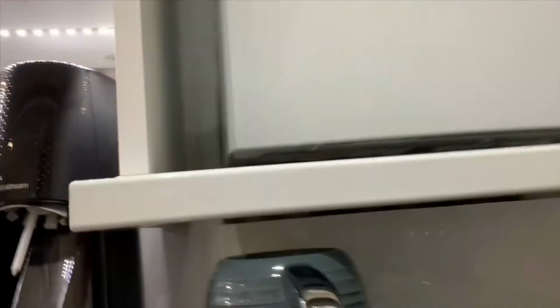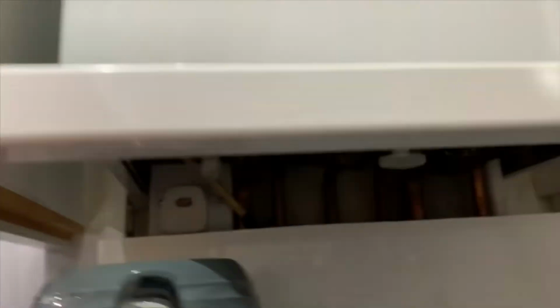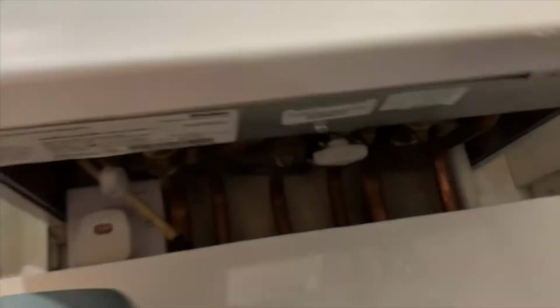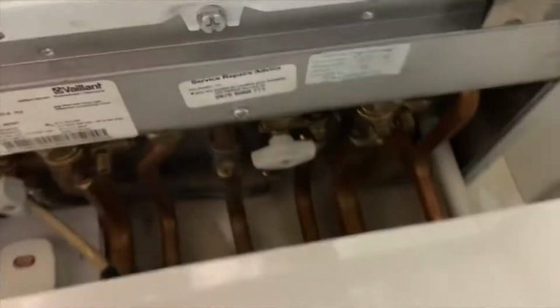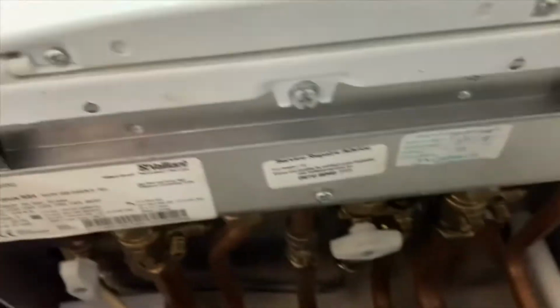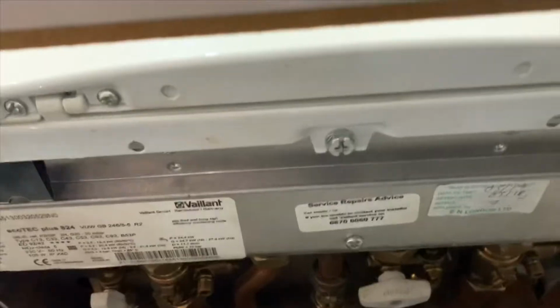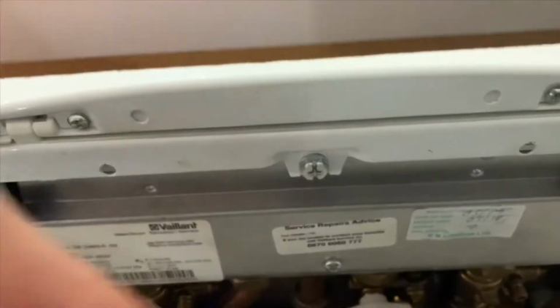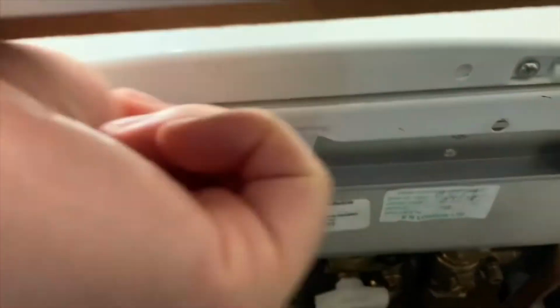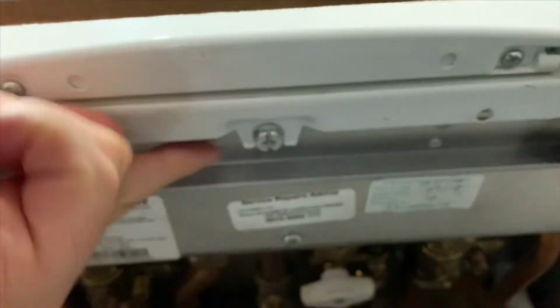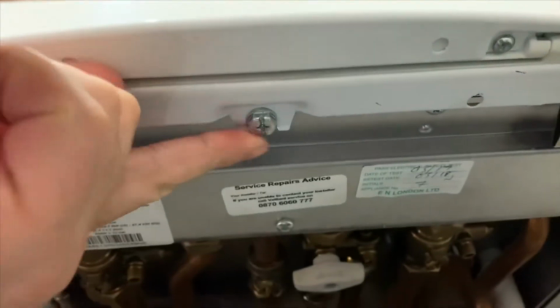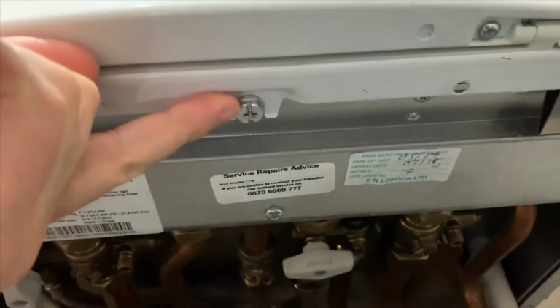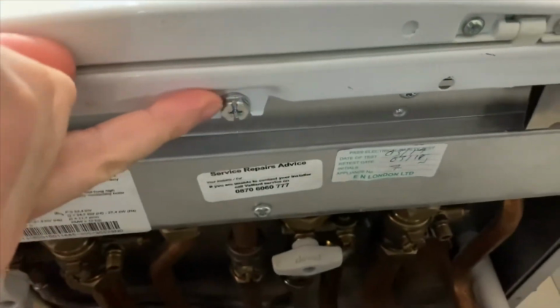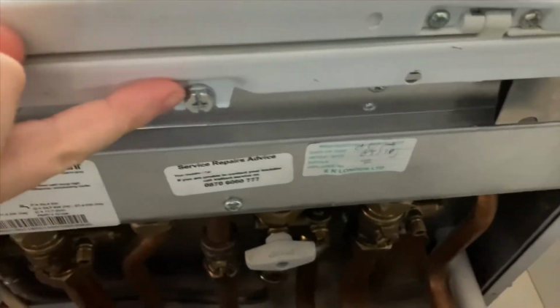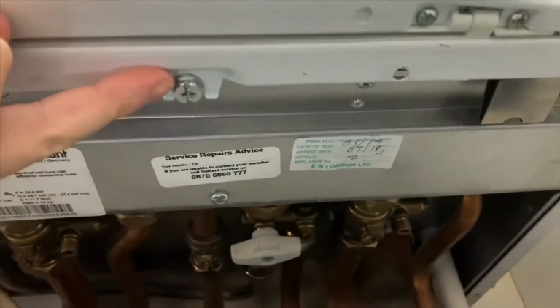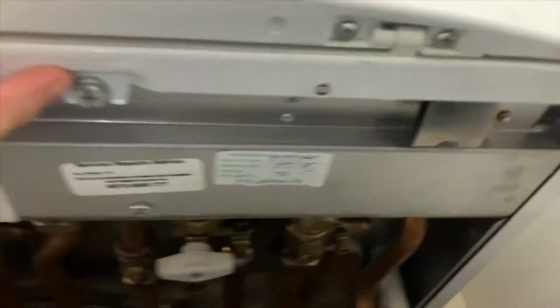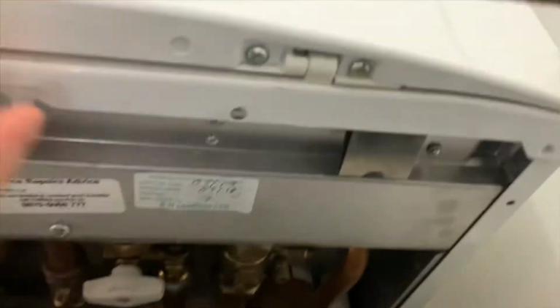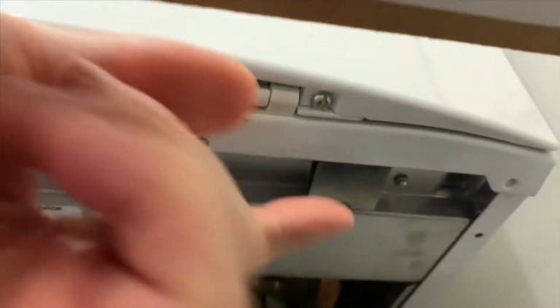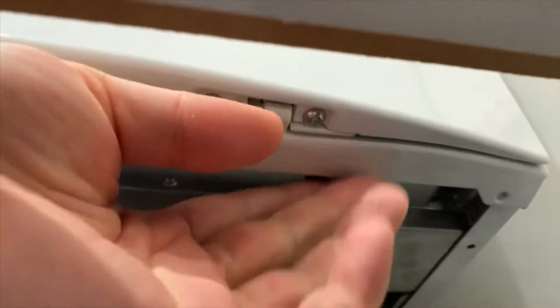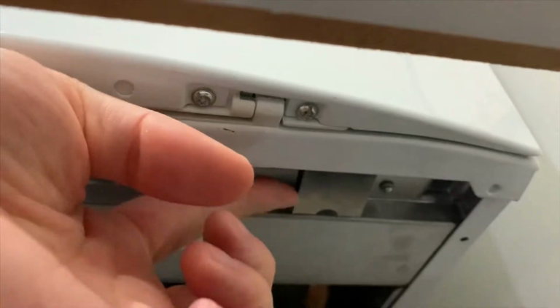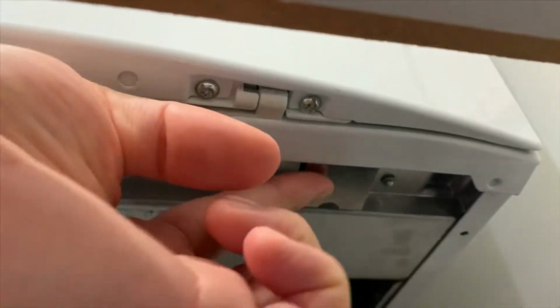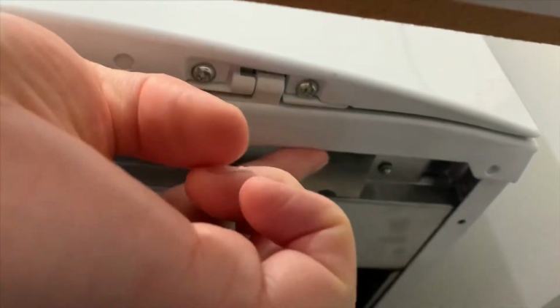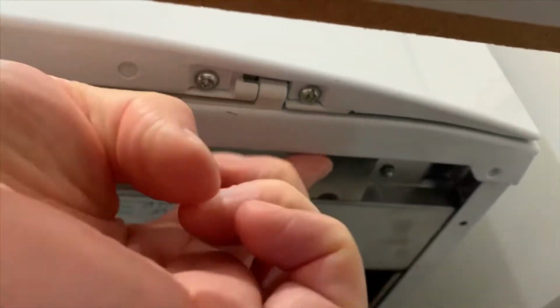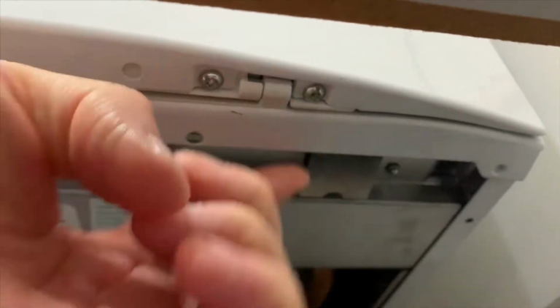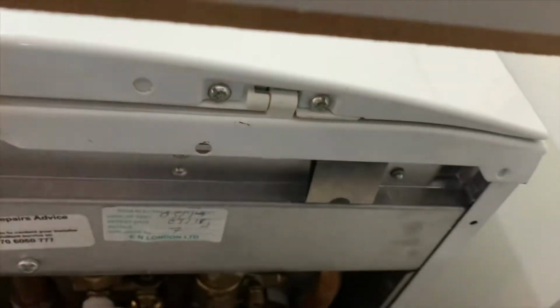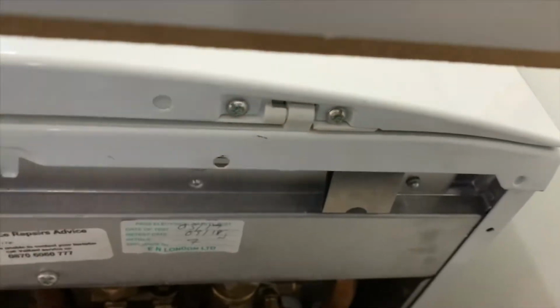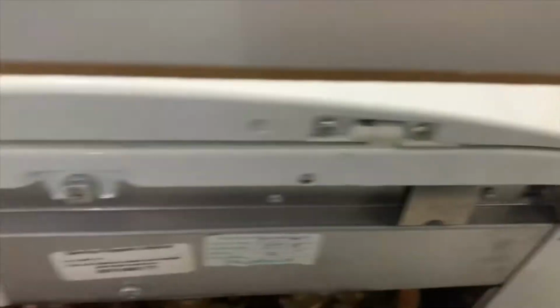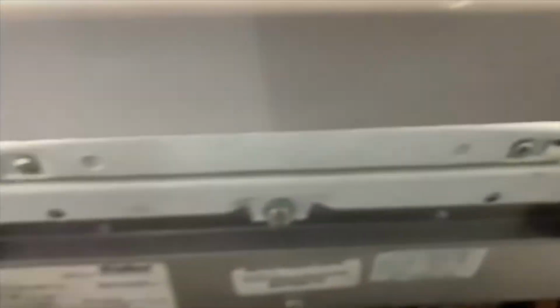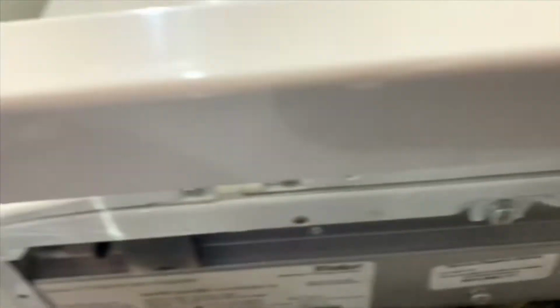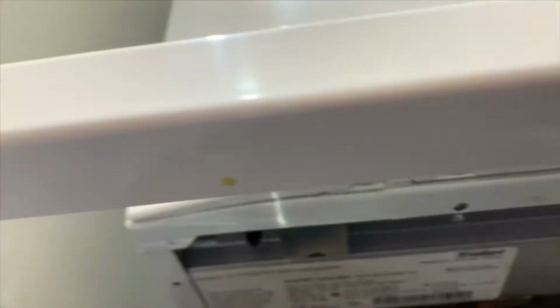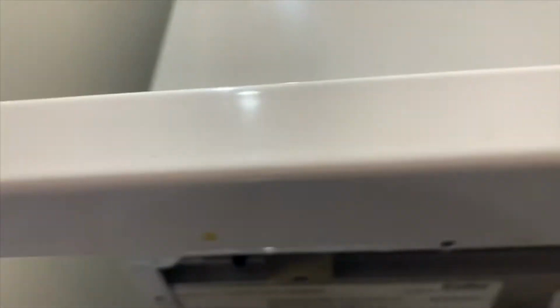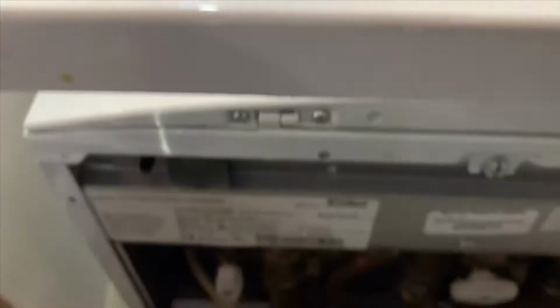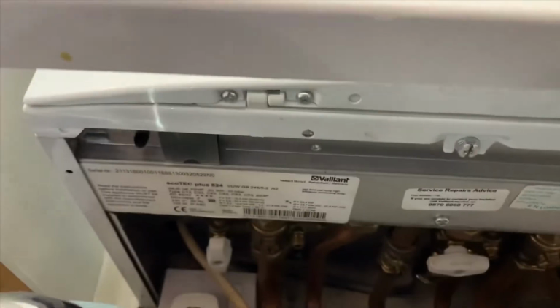To open it up, there is this screw you need to remove, which you can basically remove by hand, and then two of these little tabs that you need to push up, and then the whole front comes off.